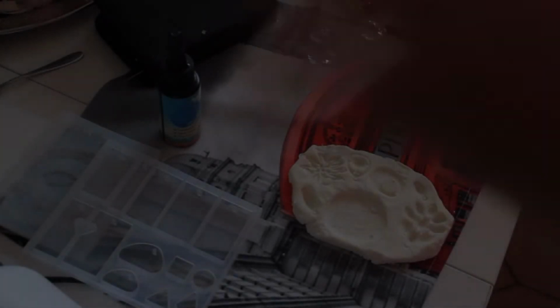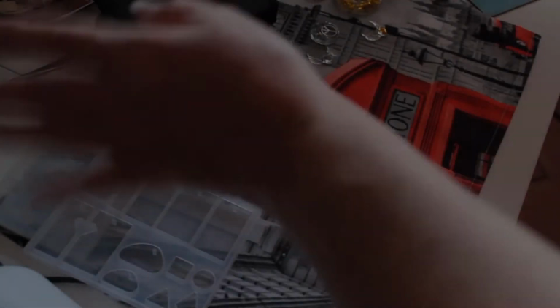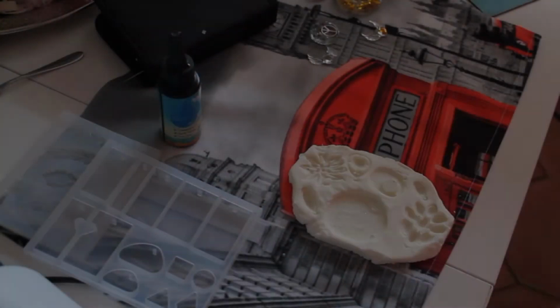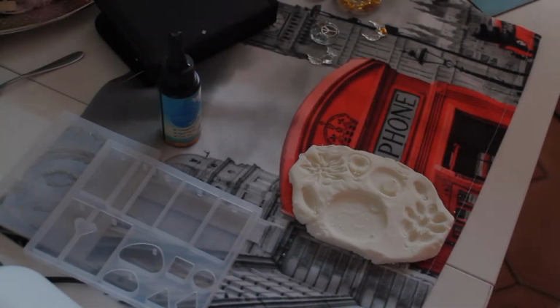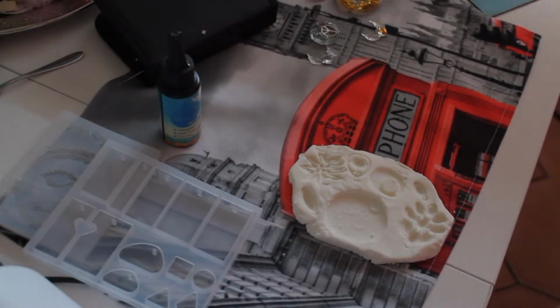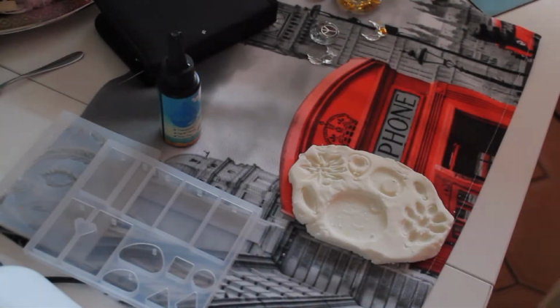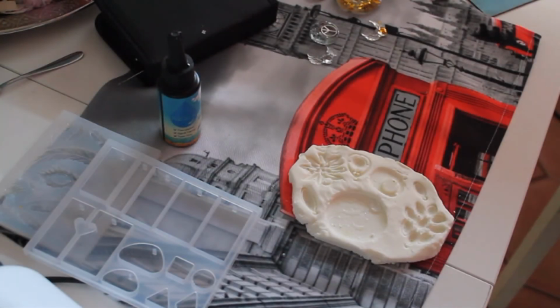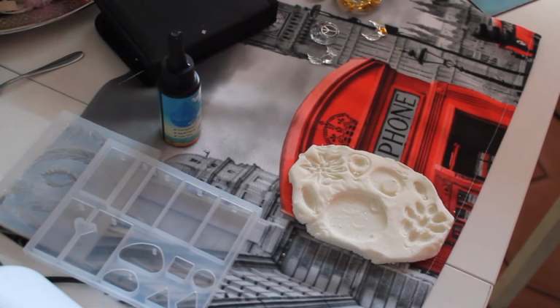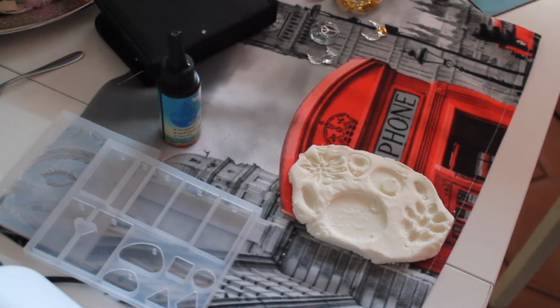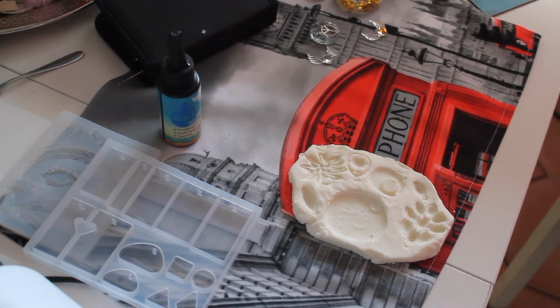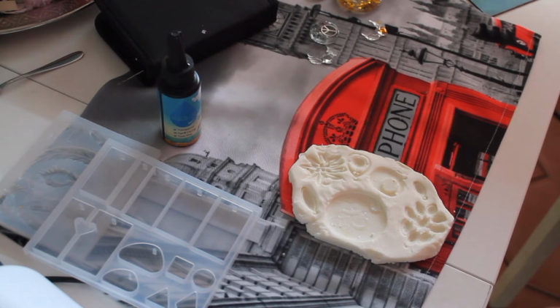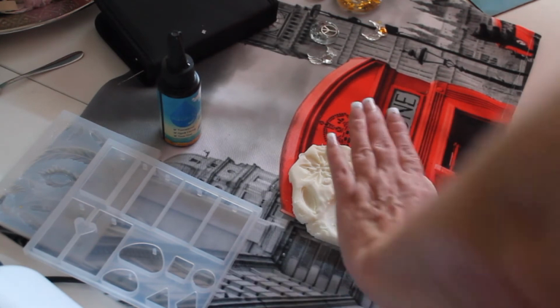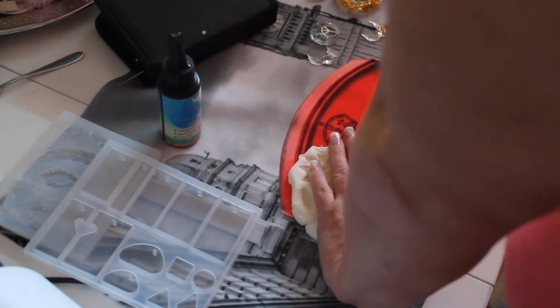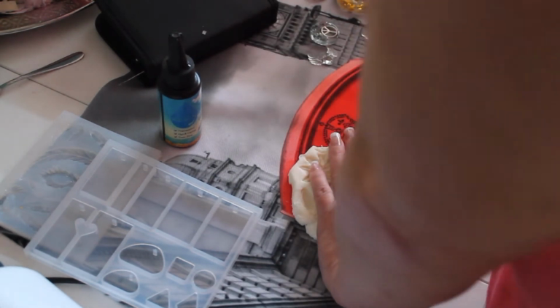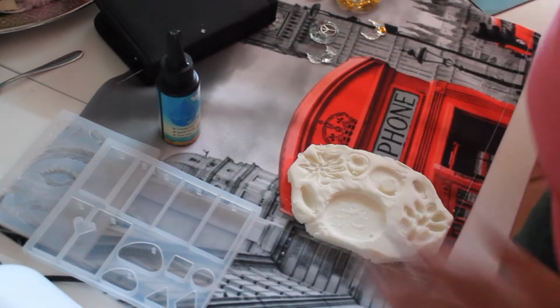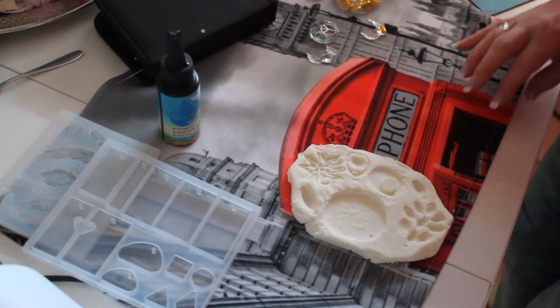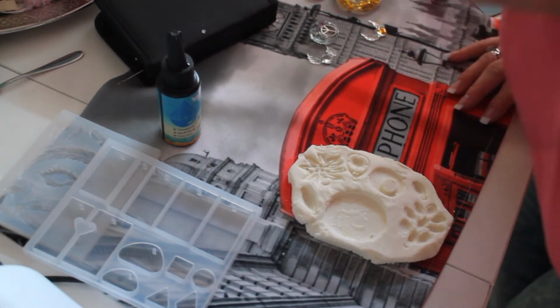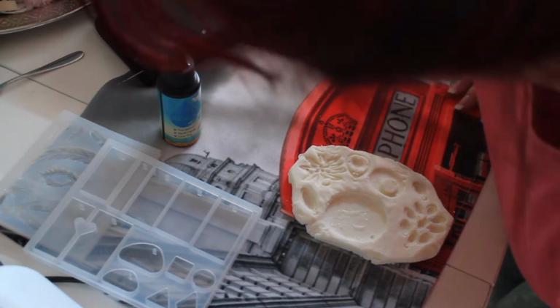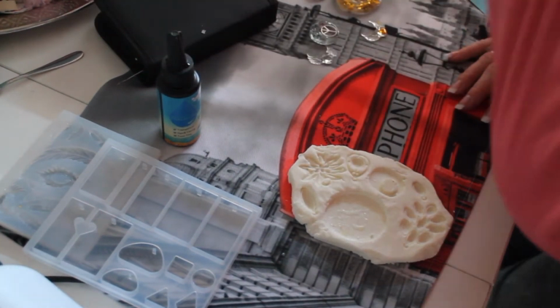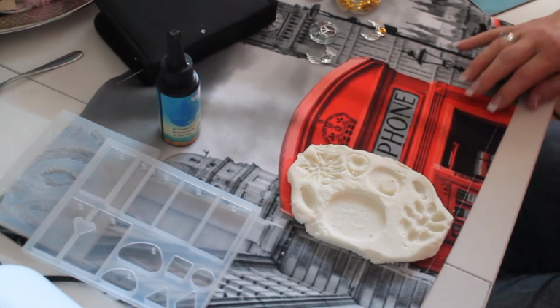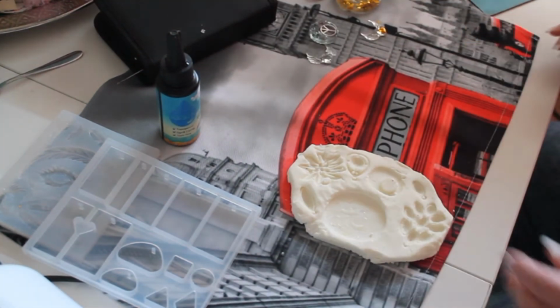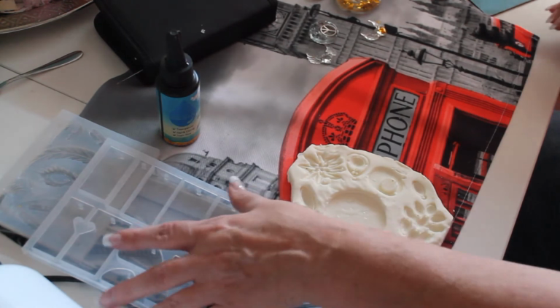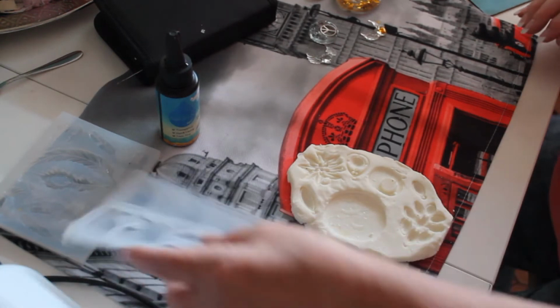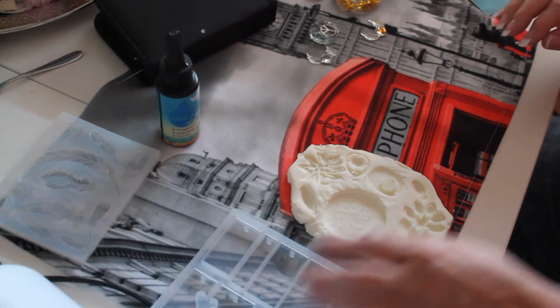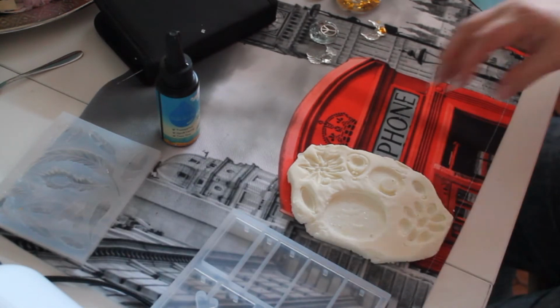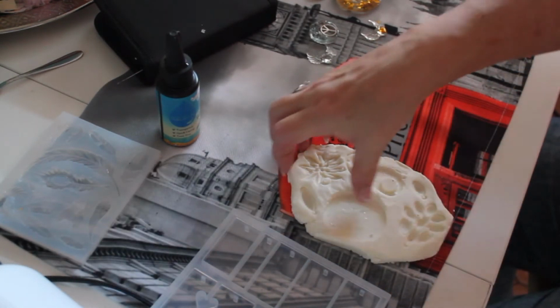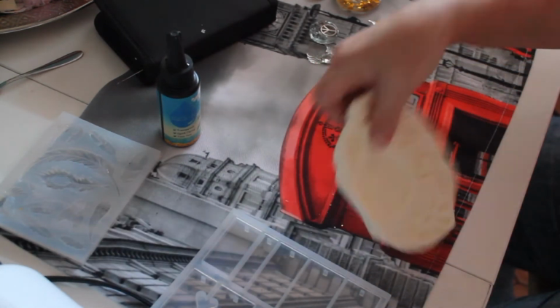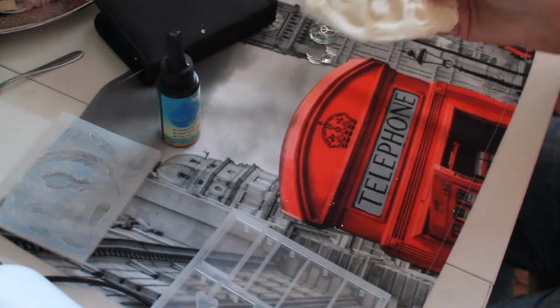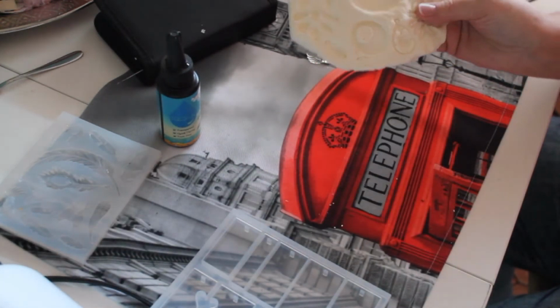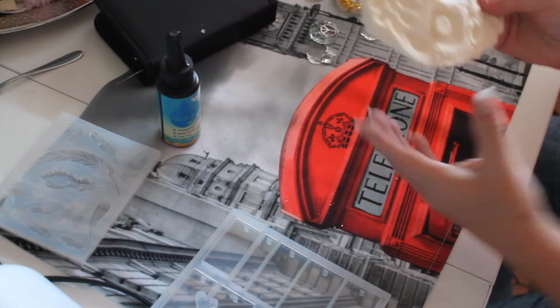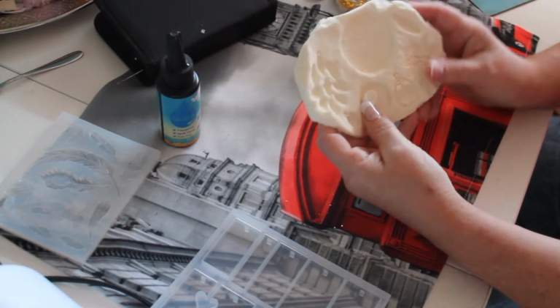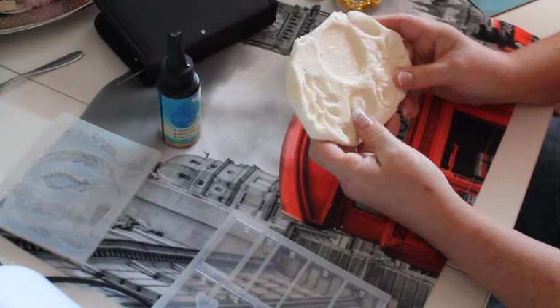Hi everybody, it's Kat from Creative Crafts. I told you that I was going to make some molds out of the silicone and corn flour.